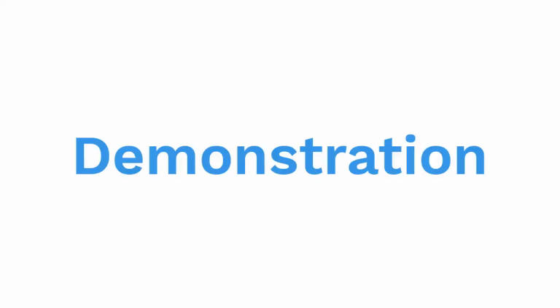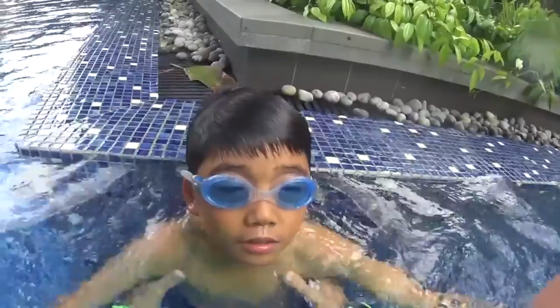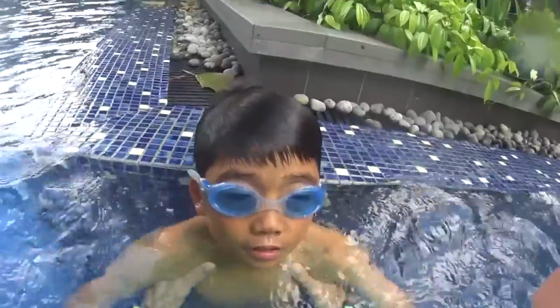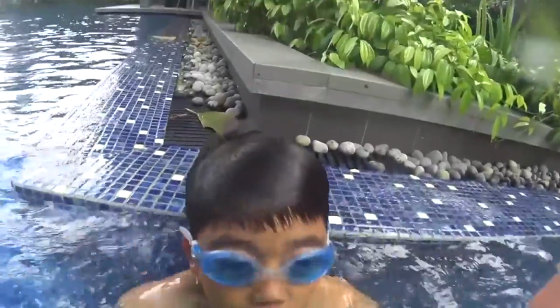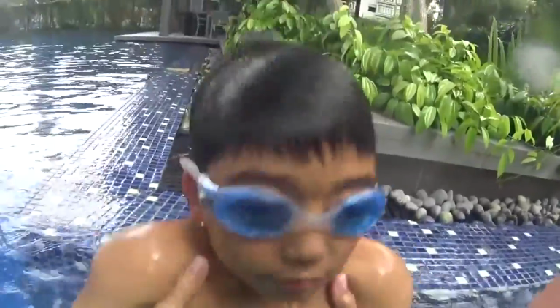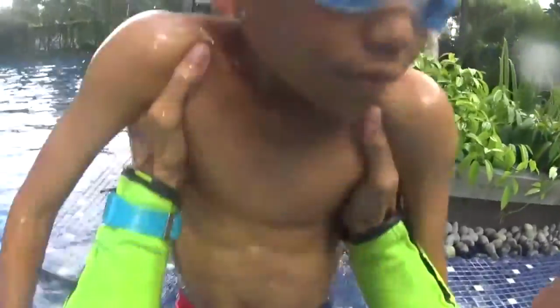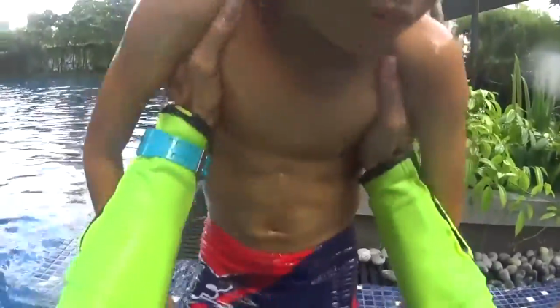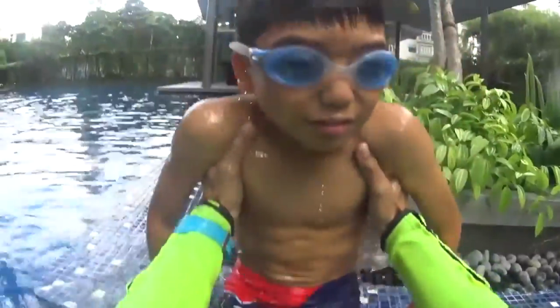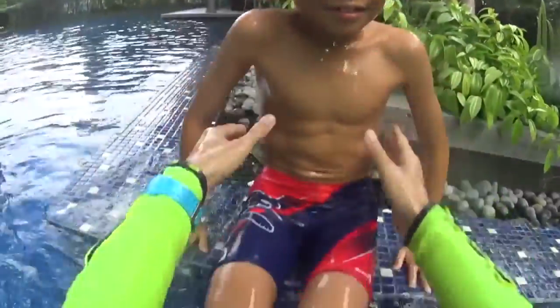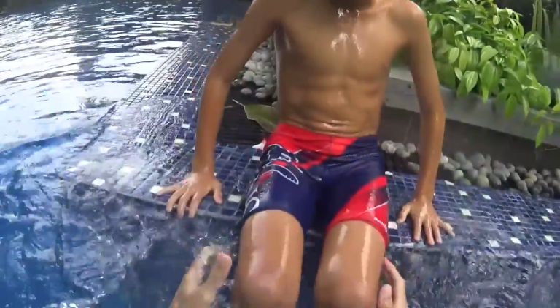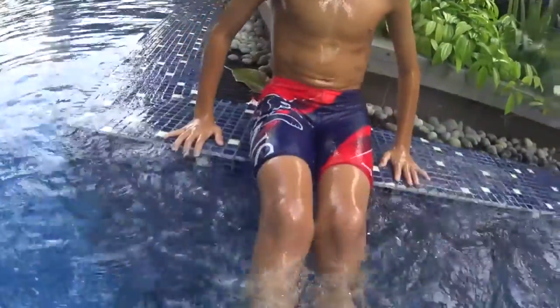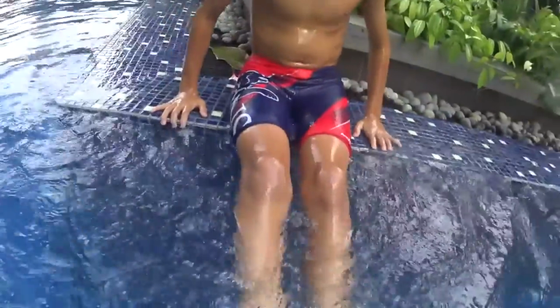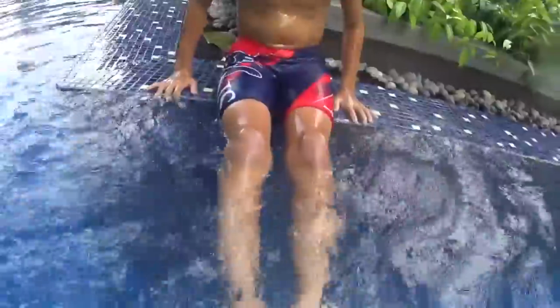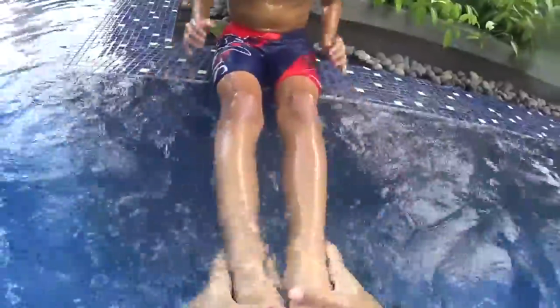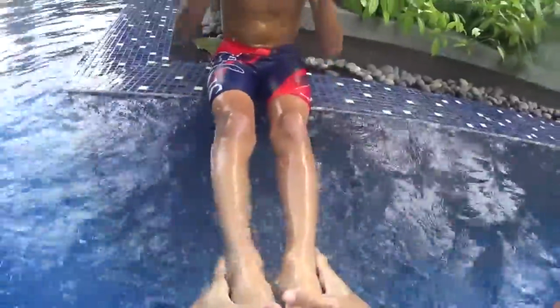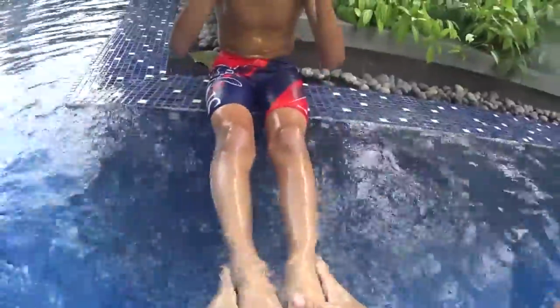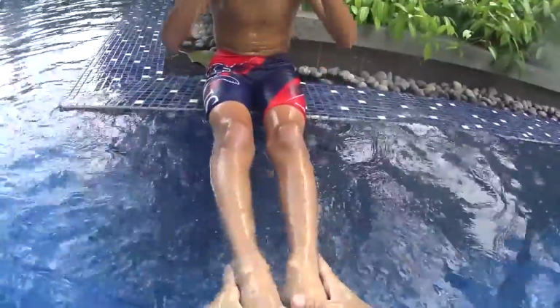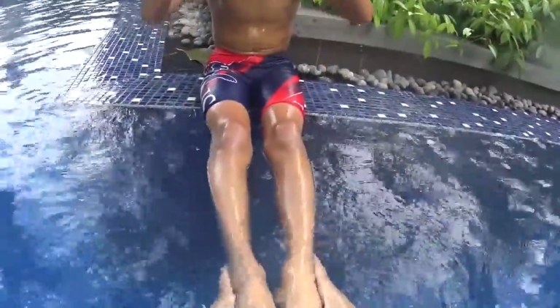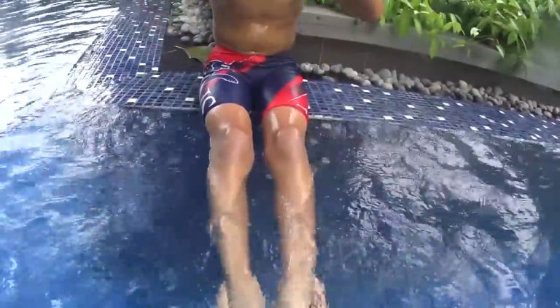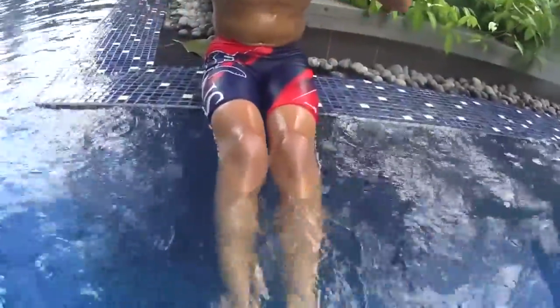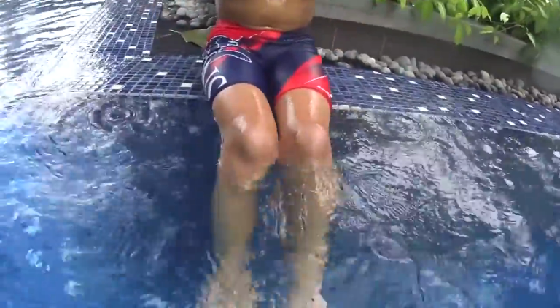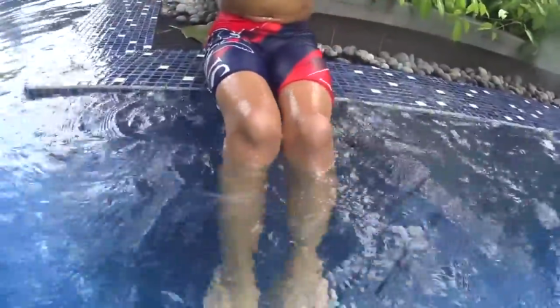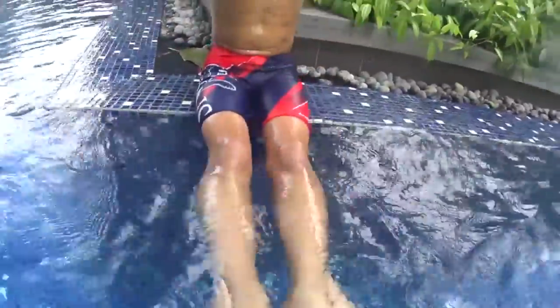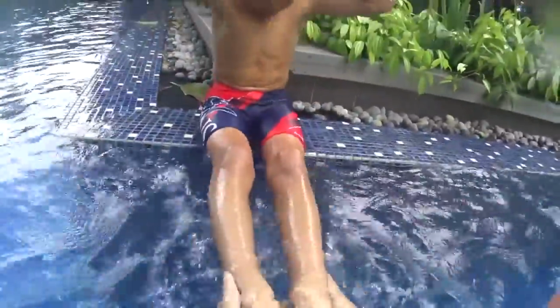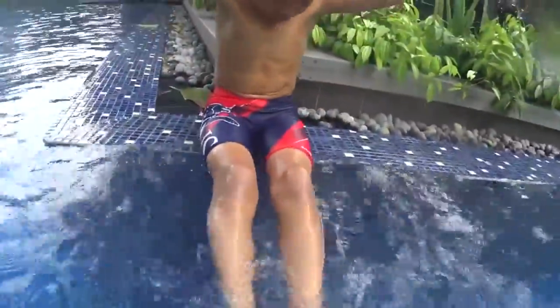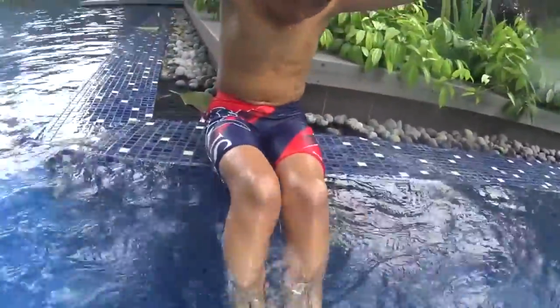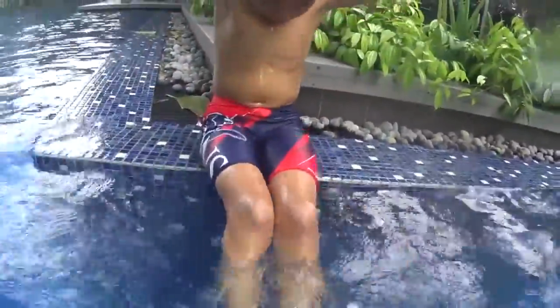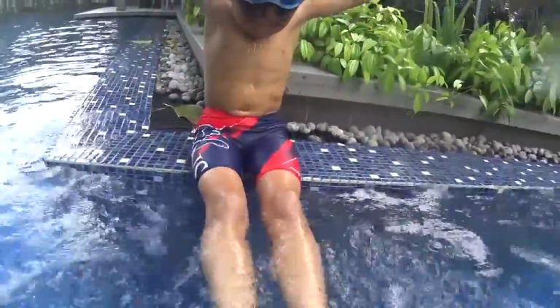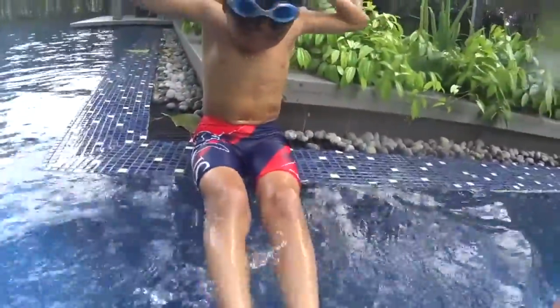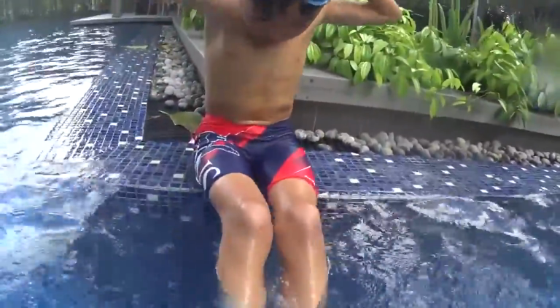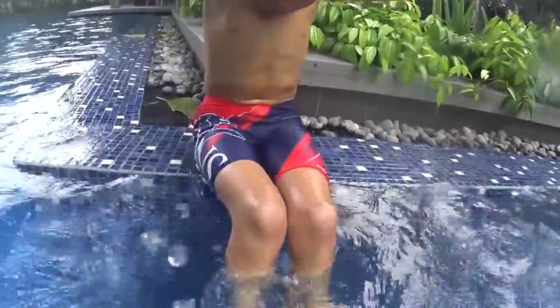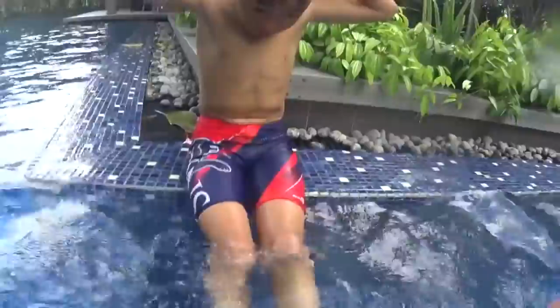You have to kick like a dolphin with your feet. Together knees close, legs close — dolphin one, dolphin two, dolphin three.